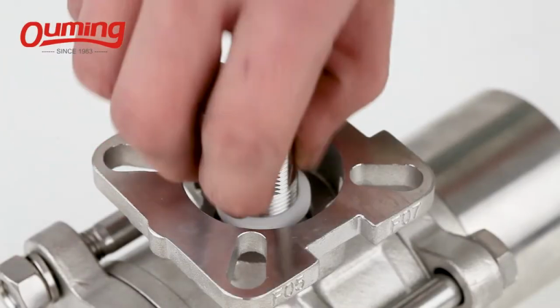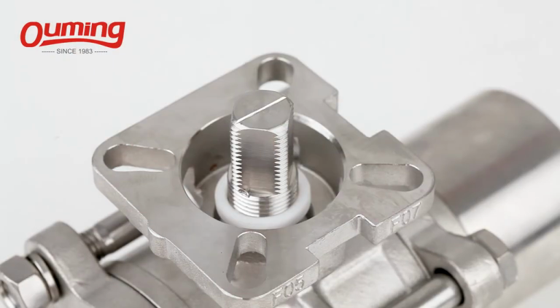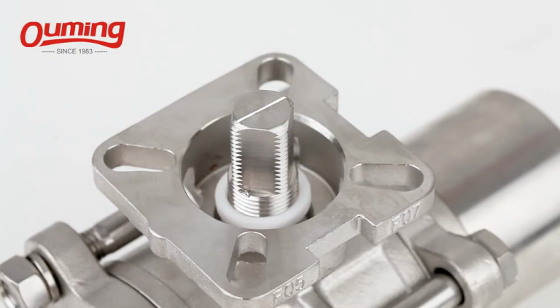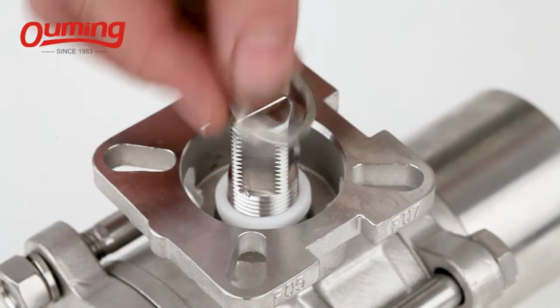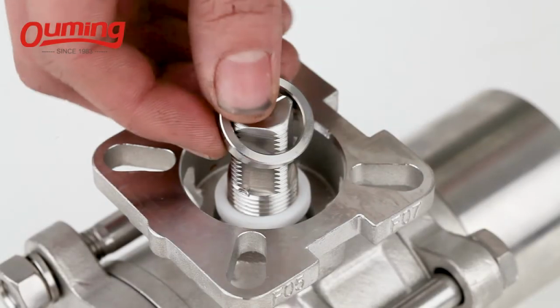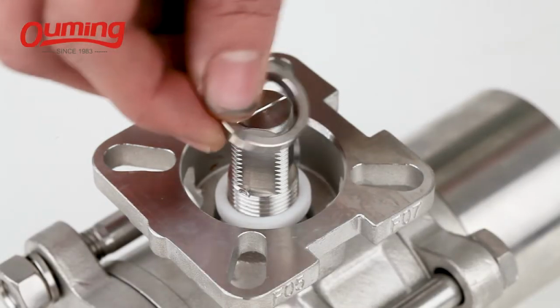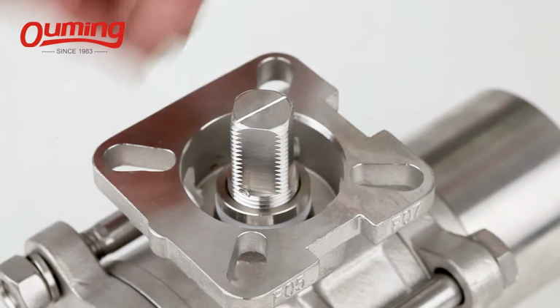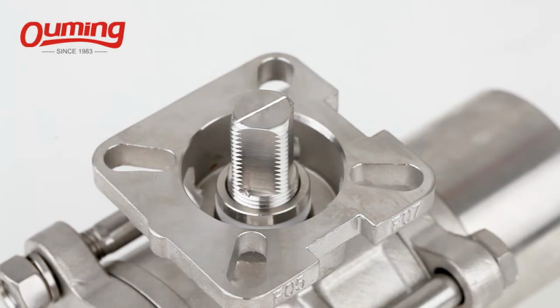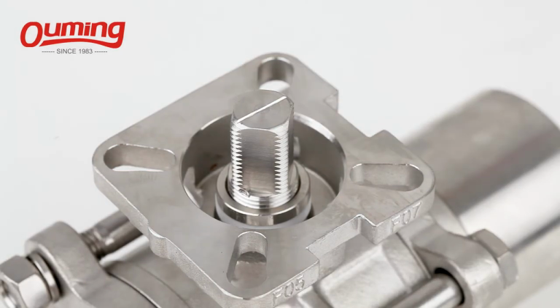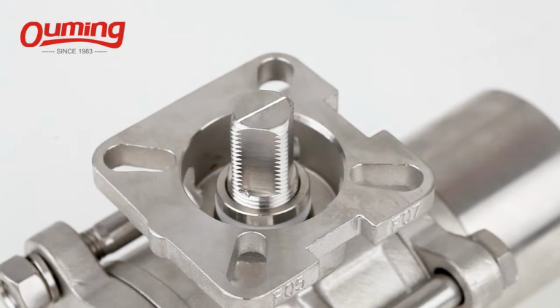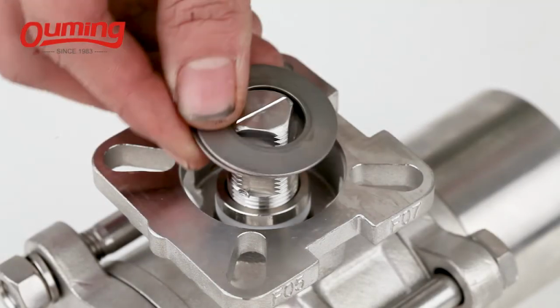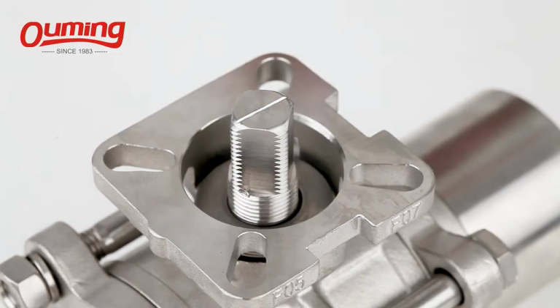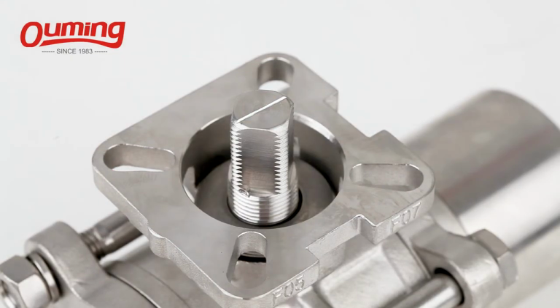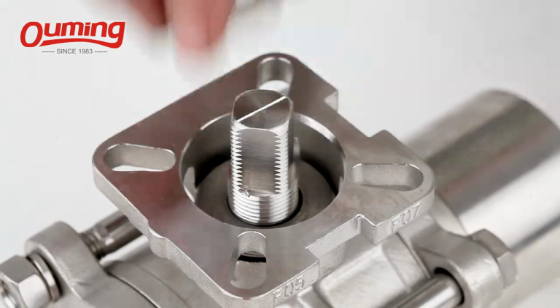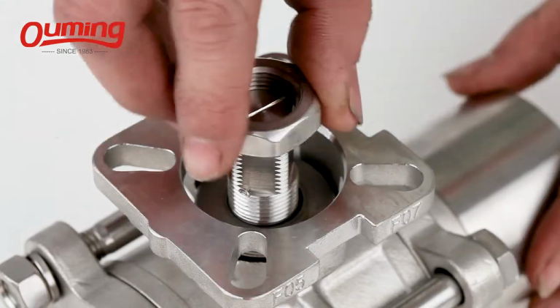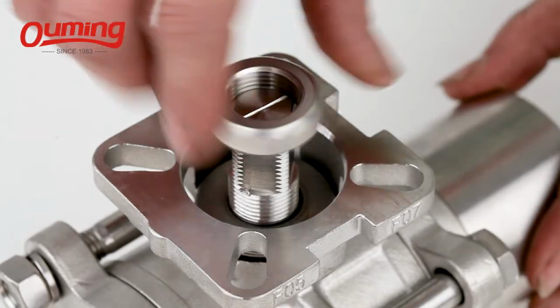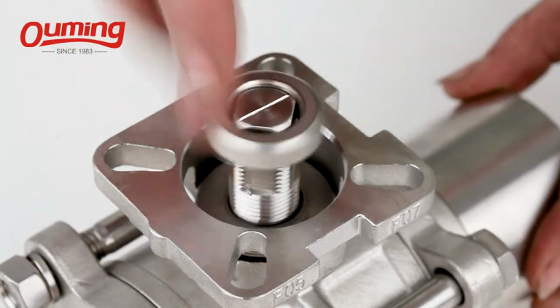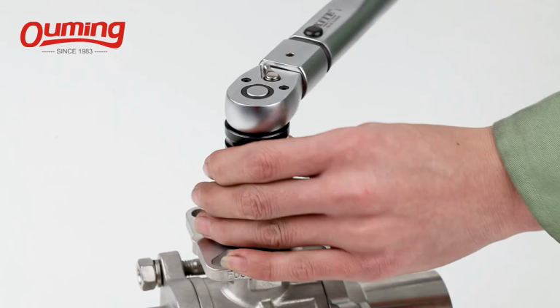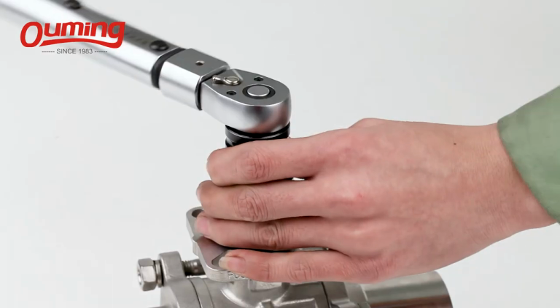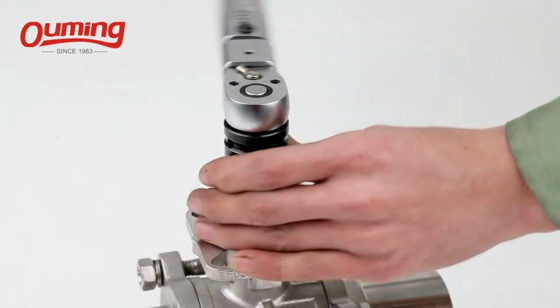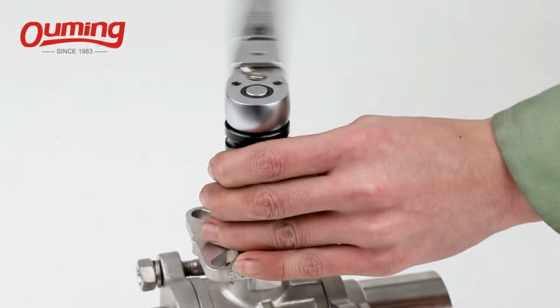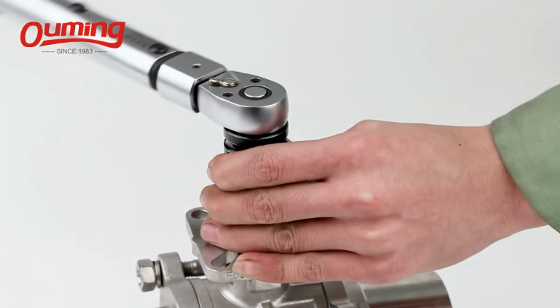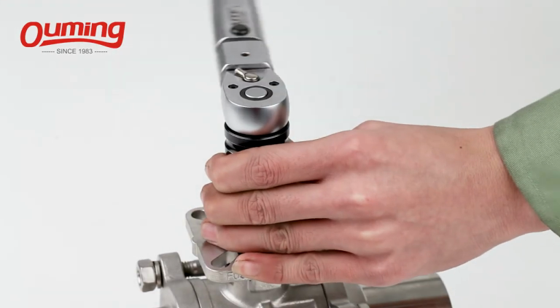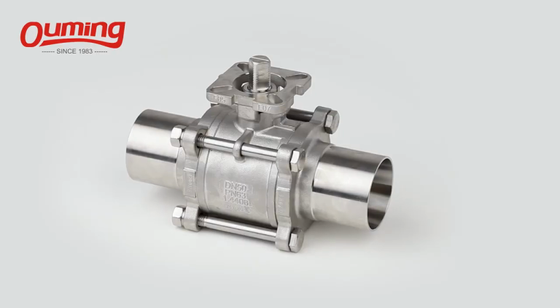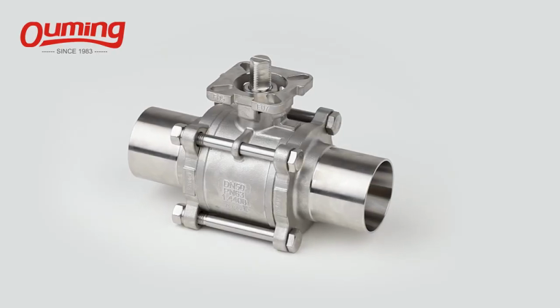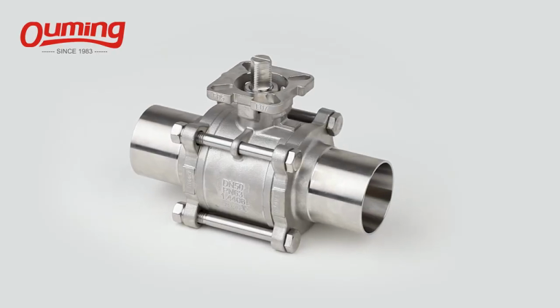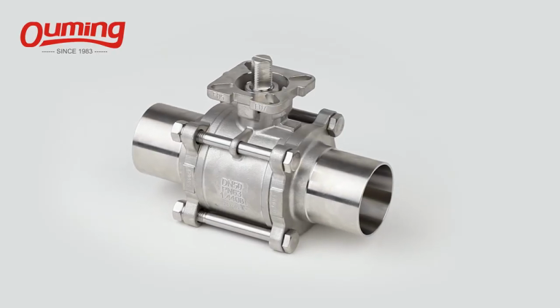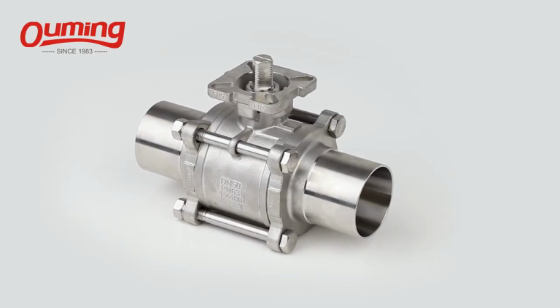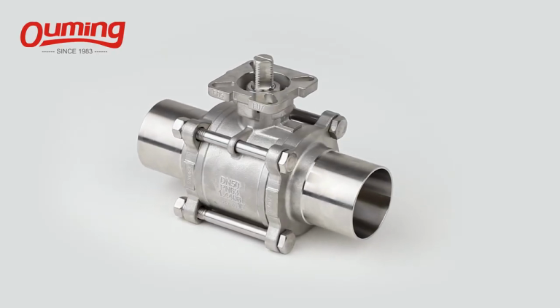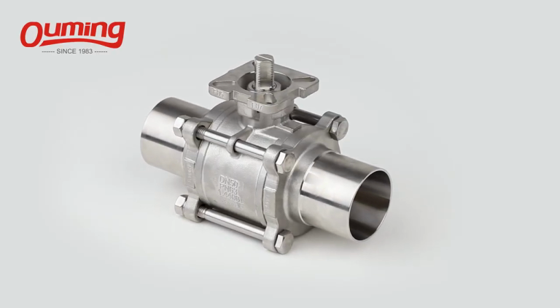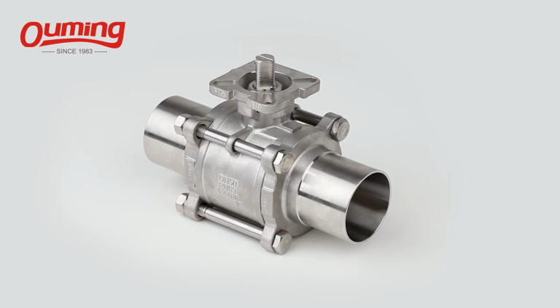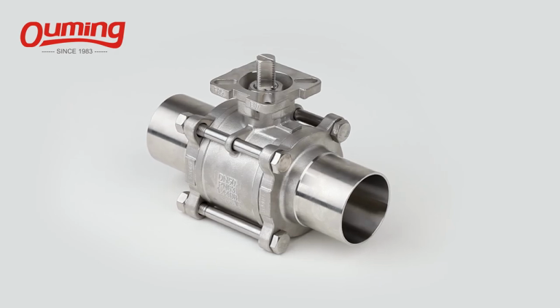With full bore design, high precision machining, no dead angle, no residue, can be used in high clean lines condition.